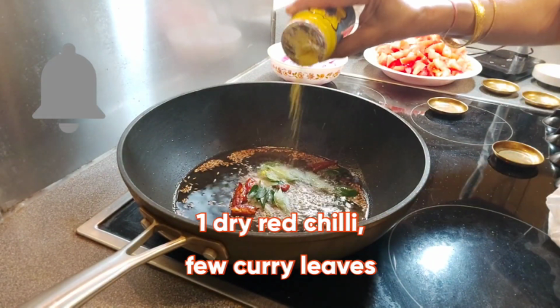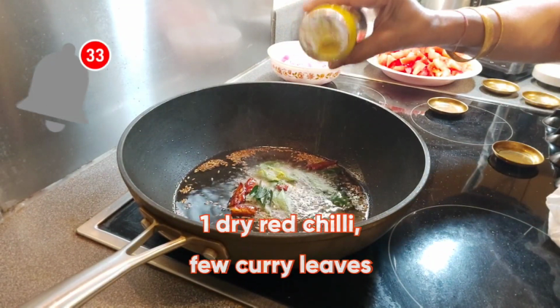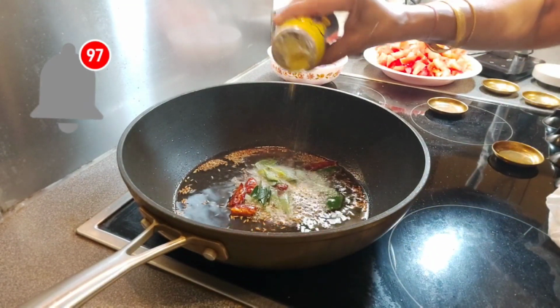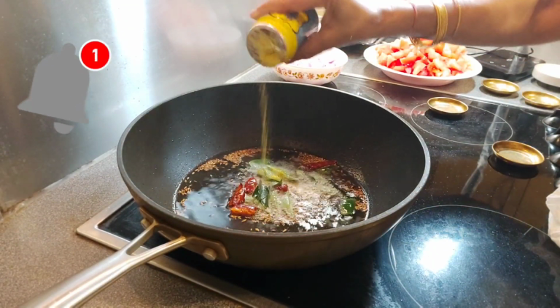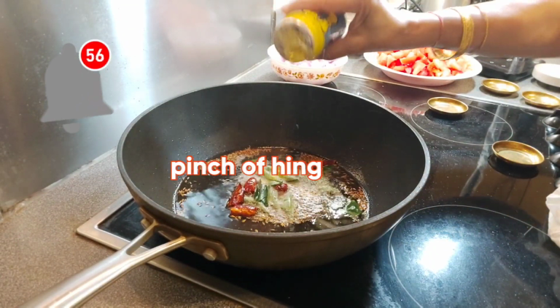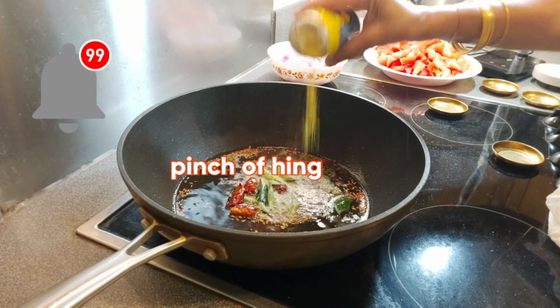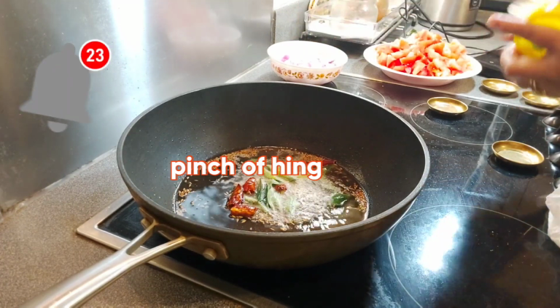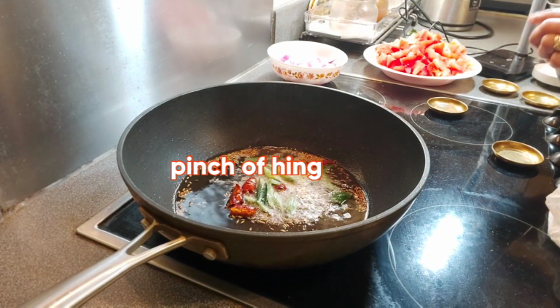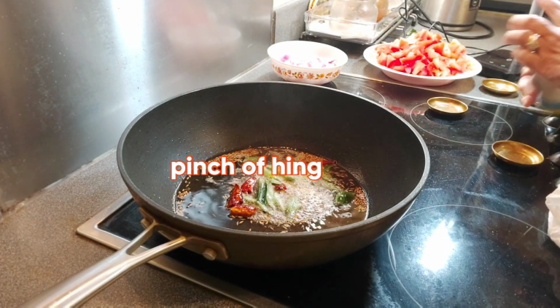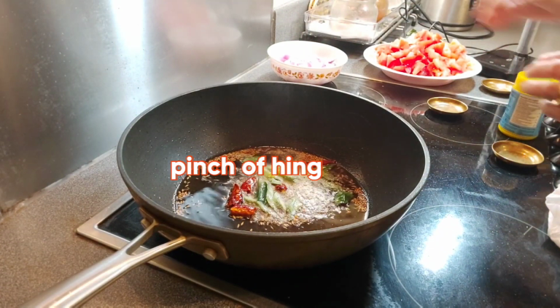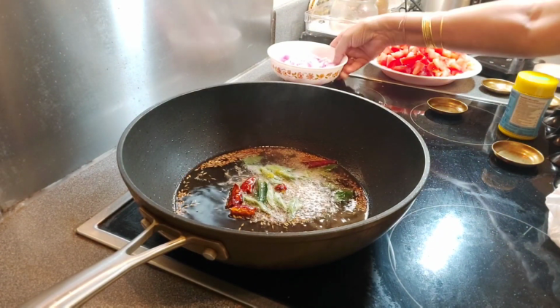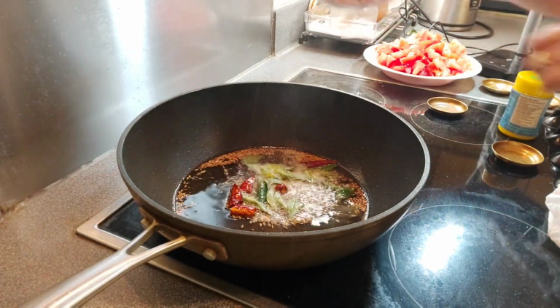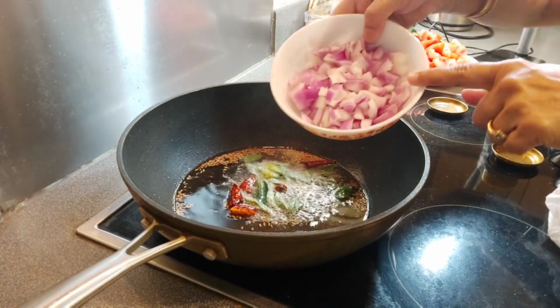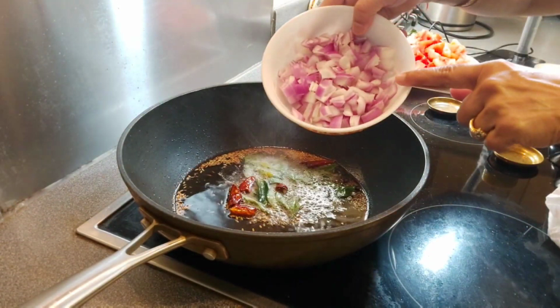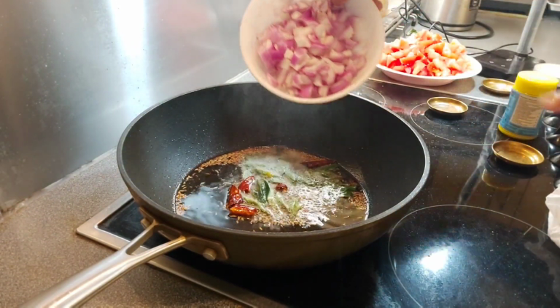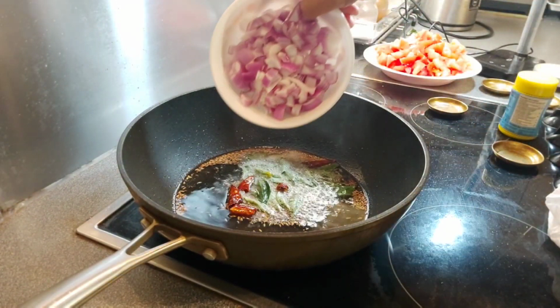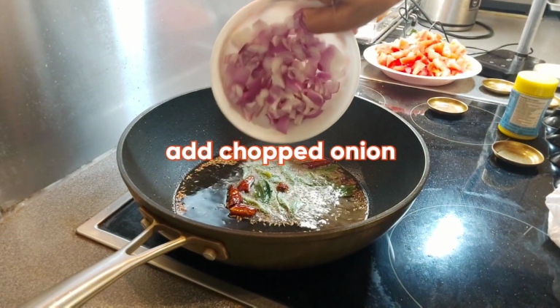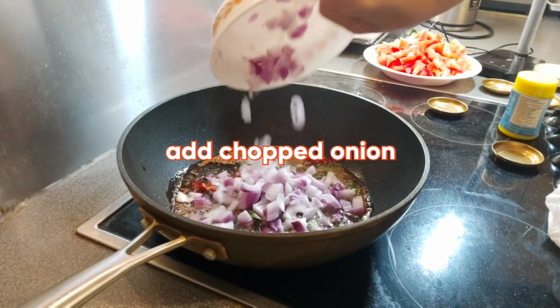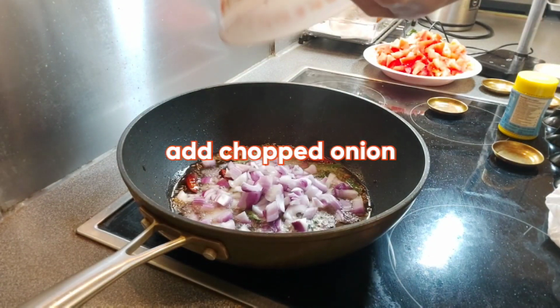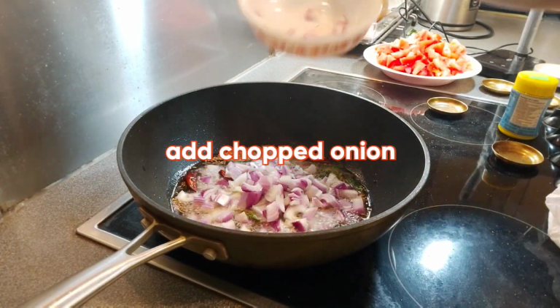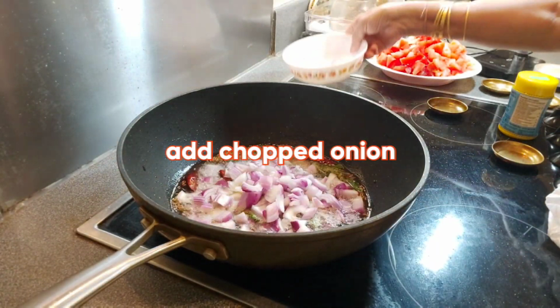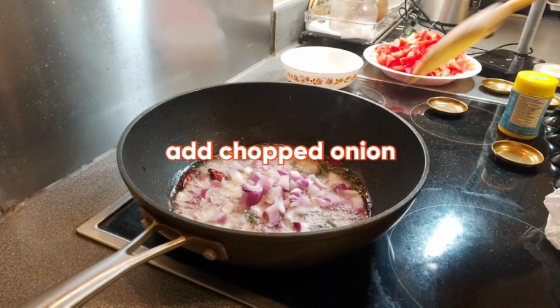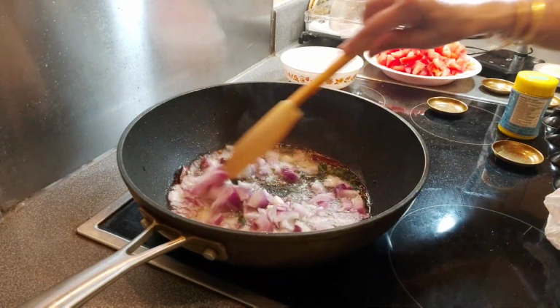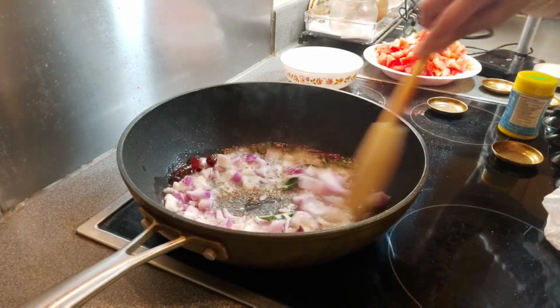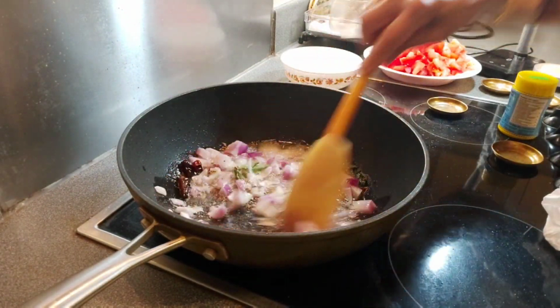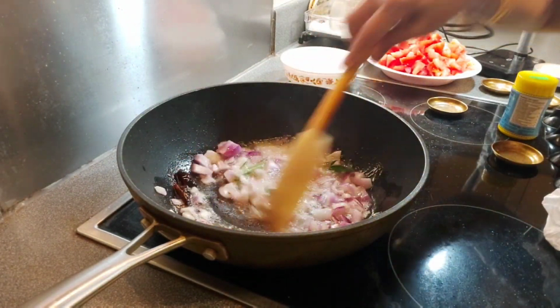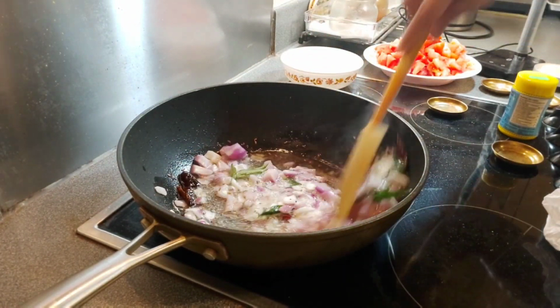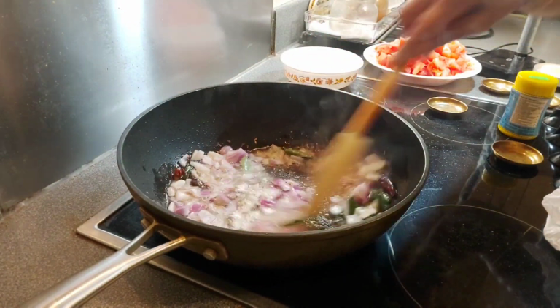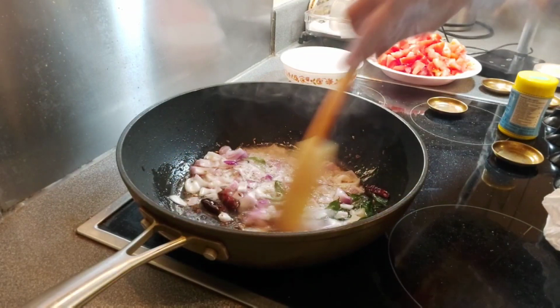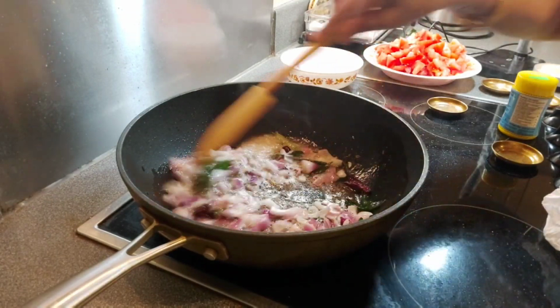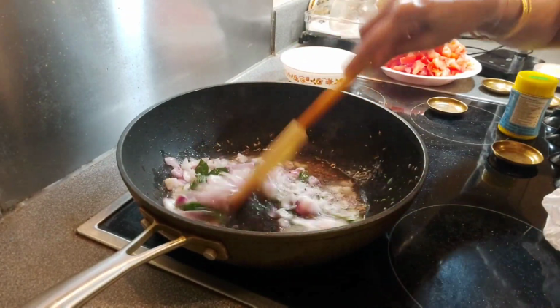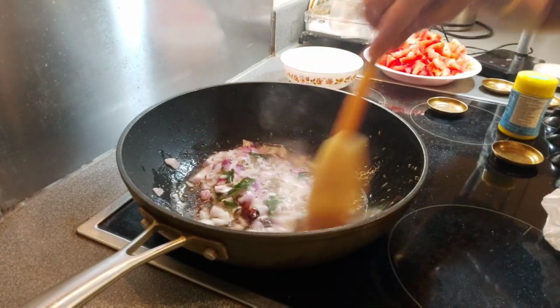Mix the flame. Add 1 large onion. Let the onion become translucent.